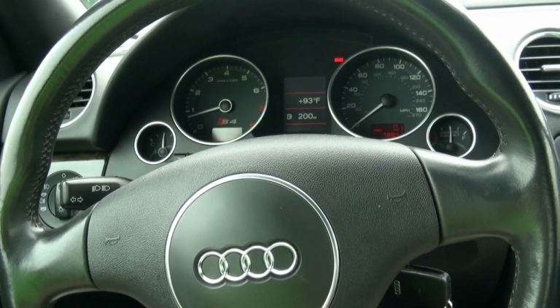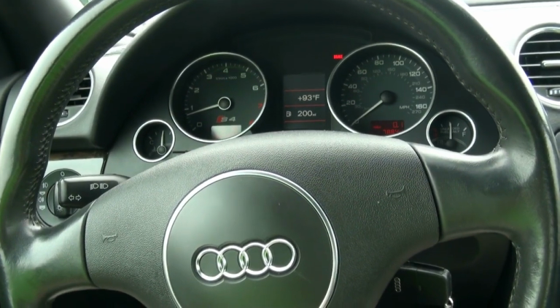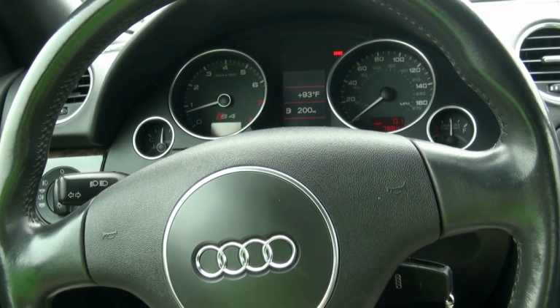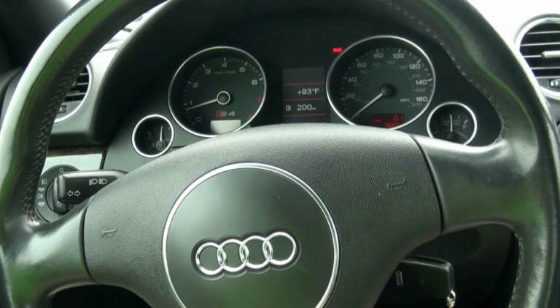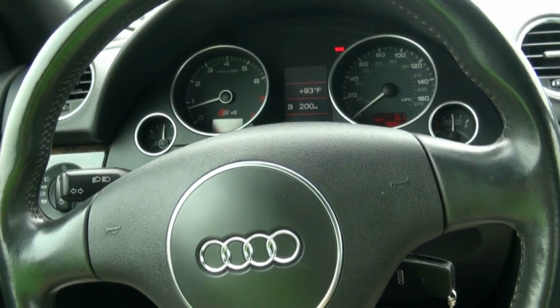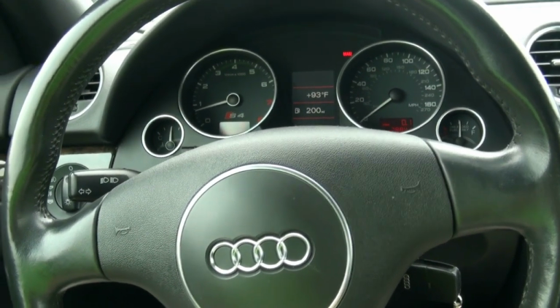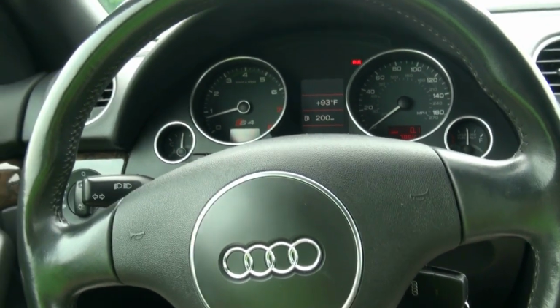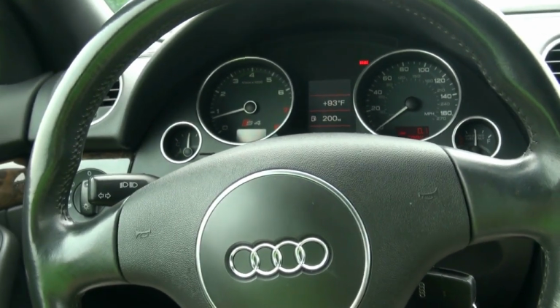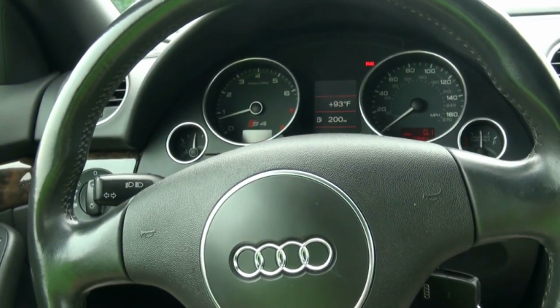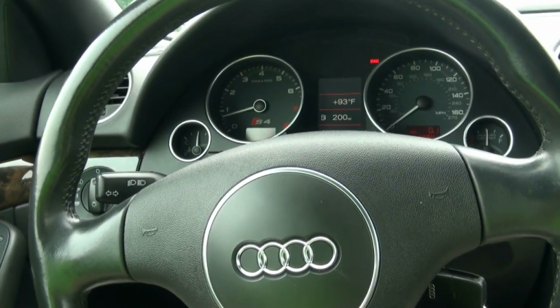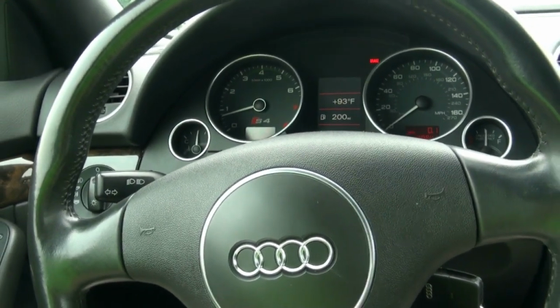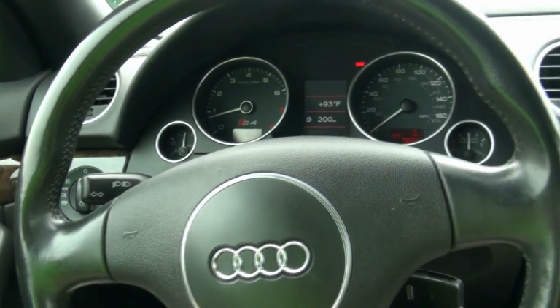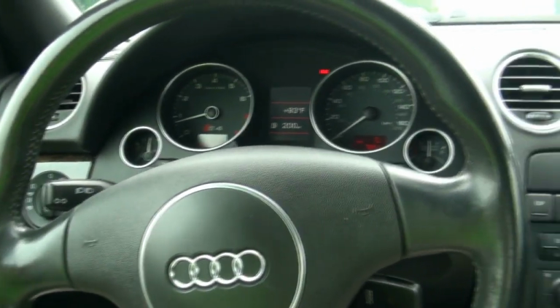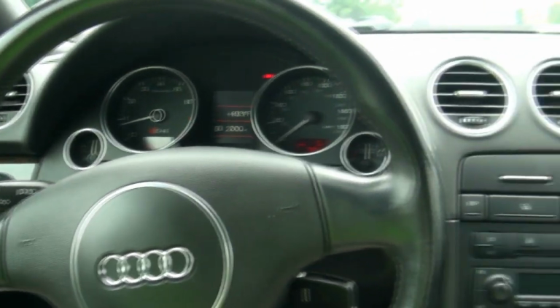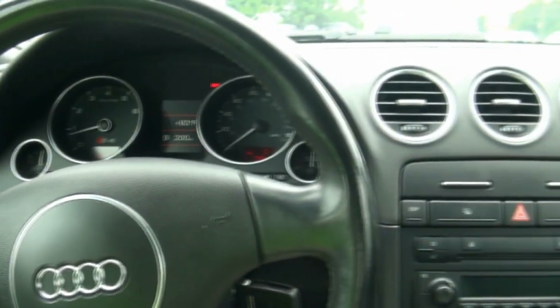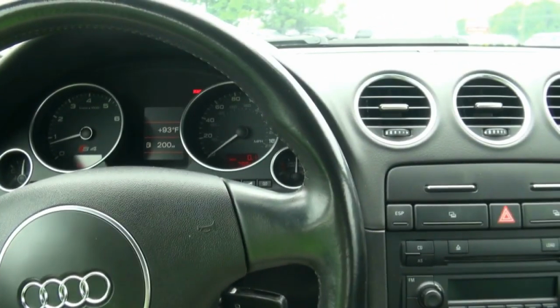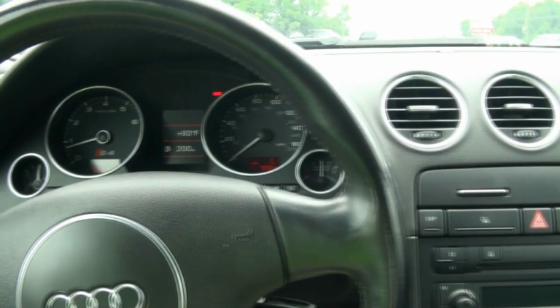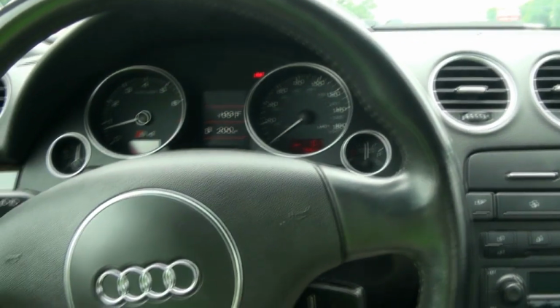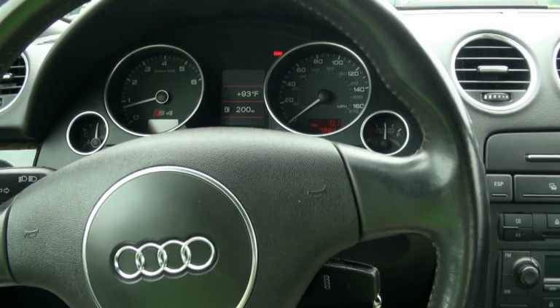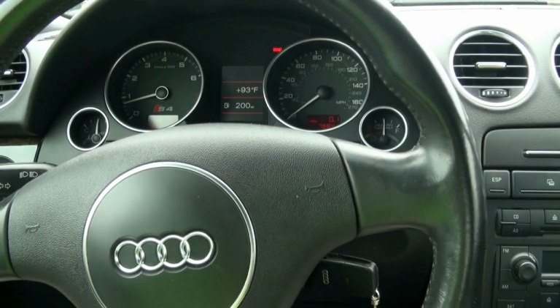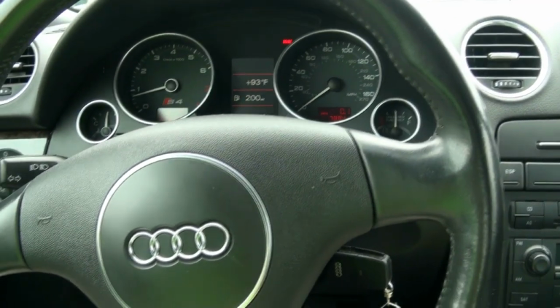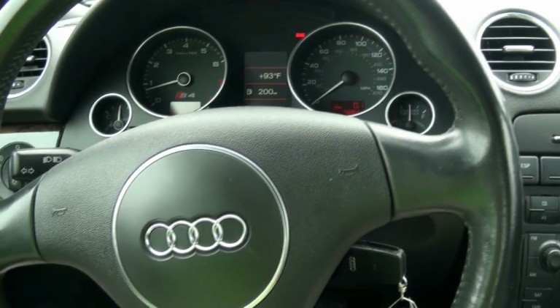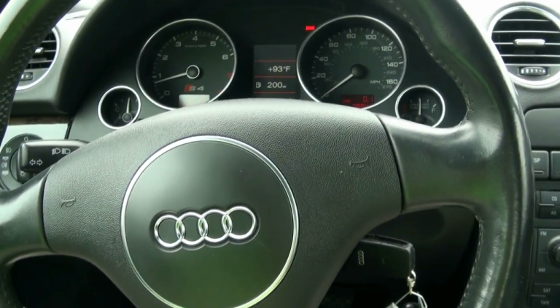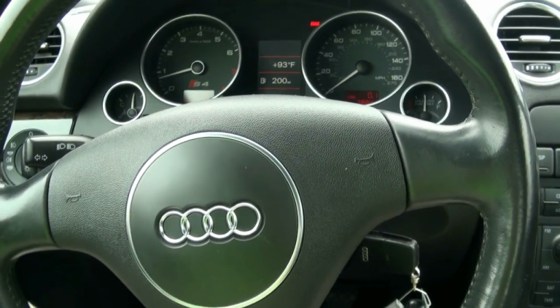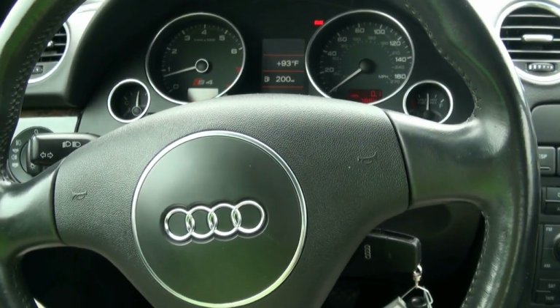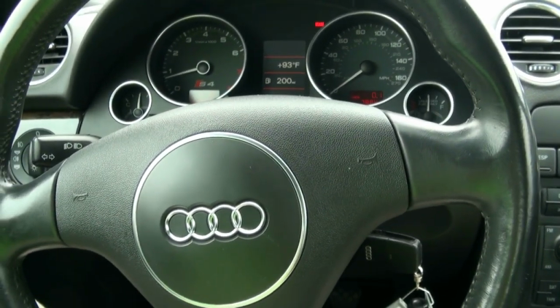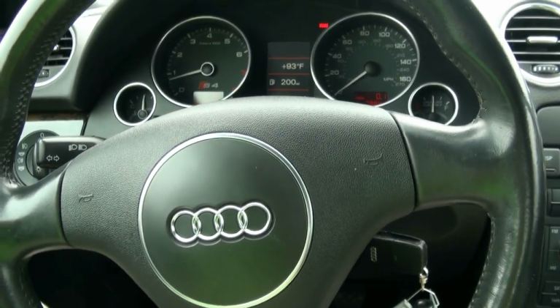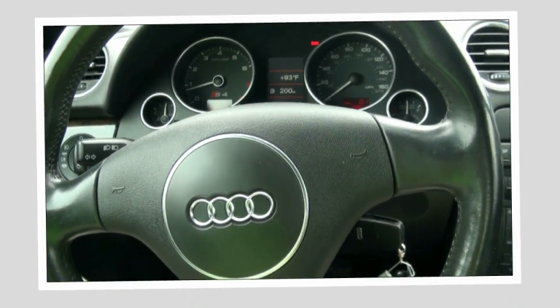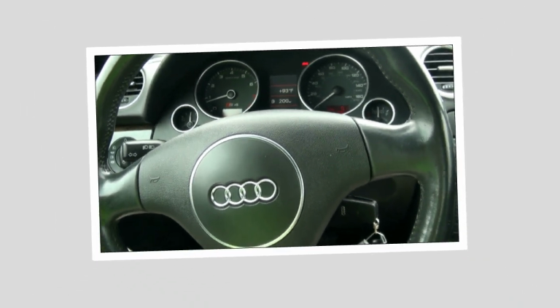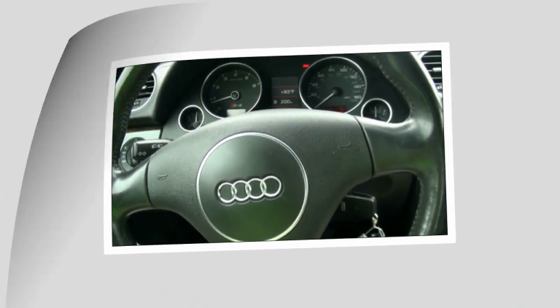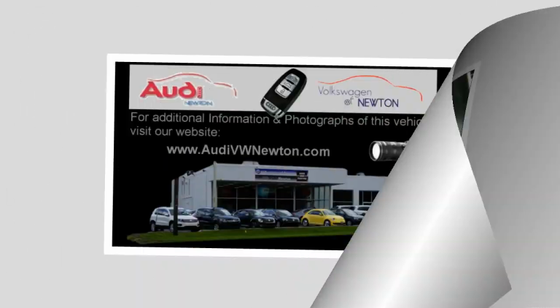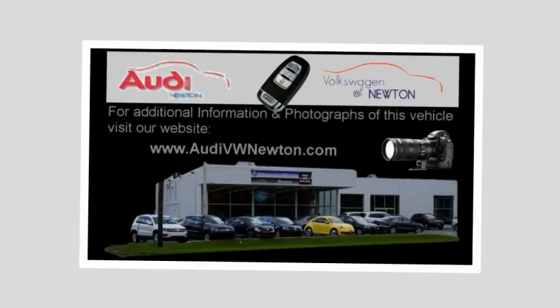Great car. I wish I had room — I would like to buy it. Well, hopefully you can. Give us a call here at AudiVWNewton.com.